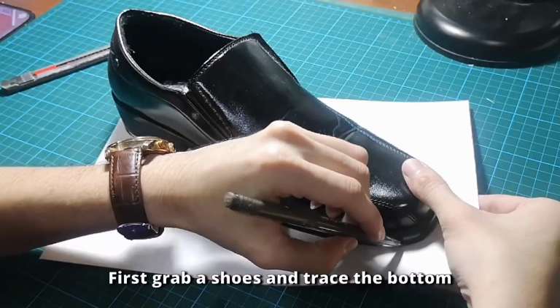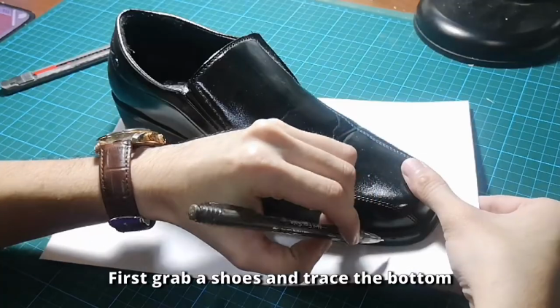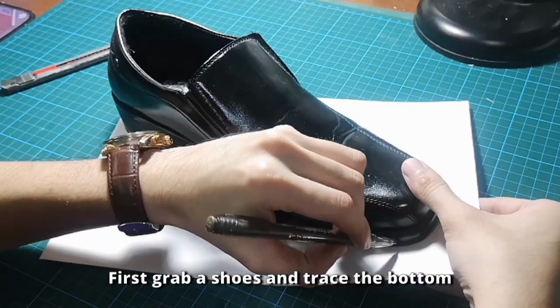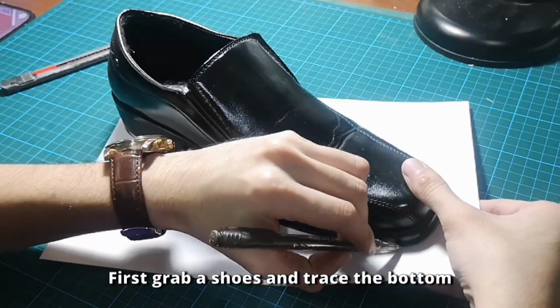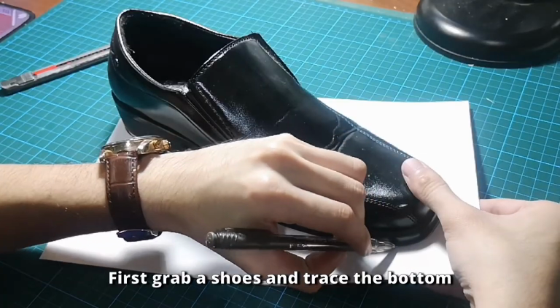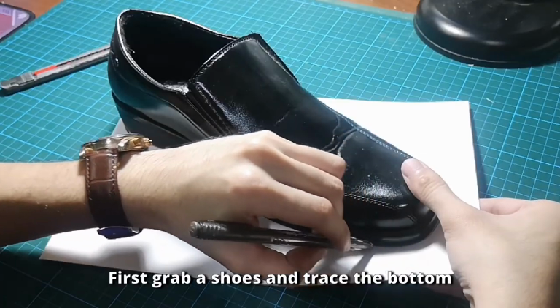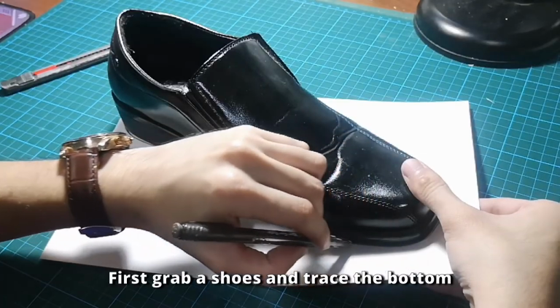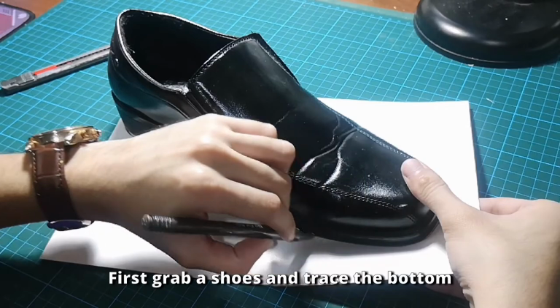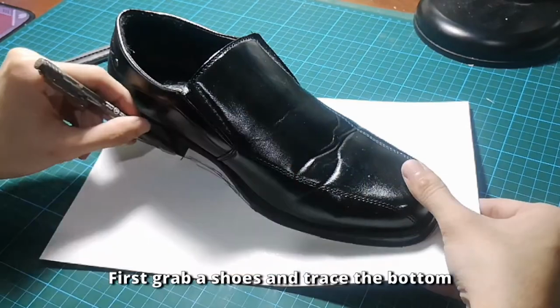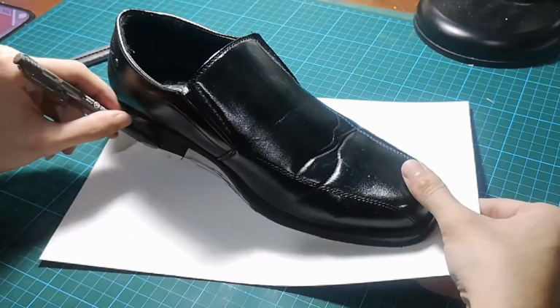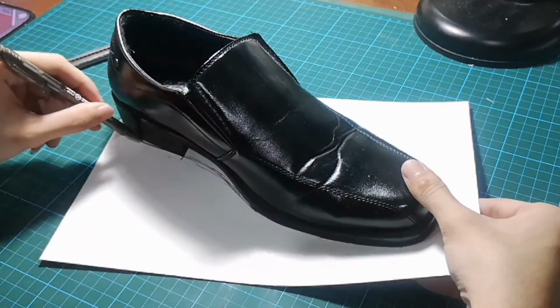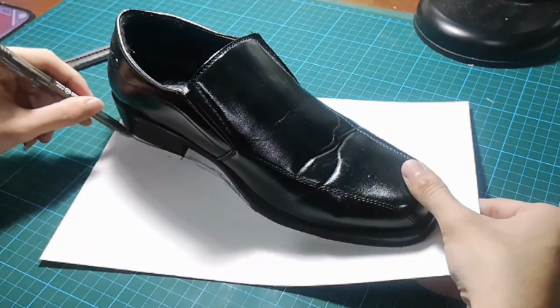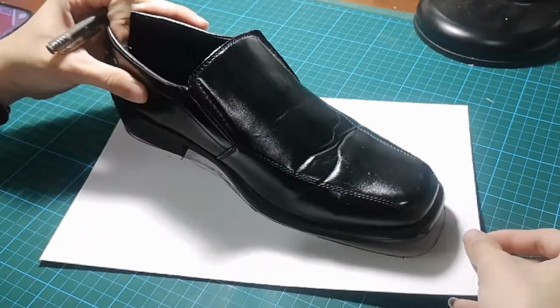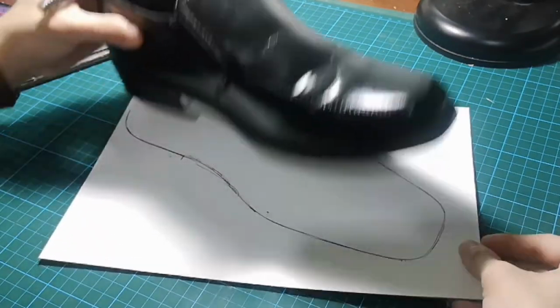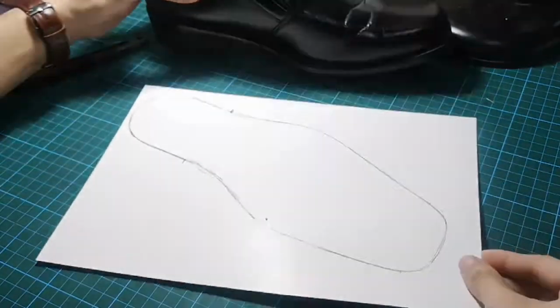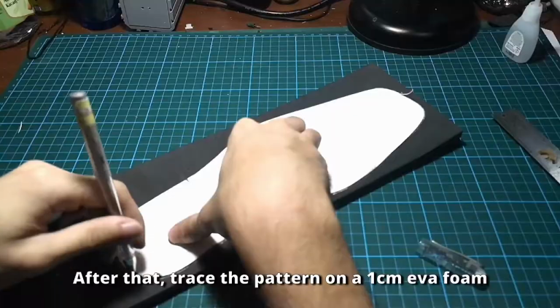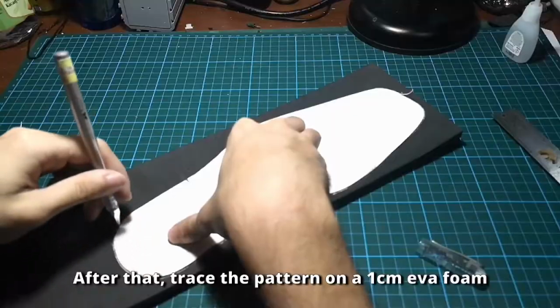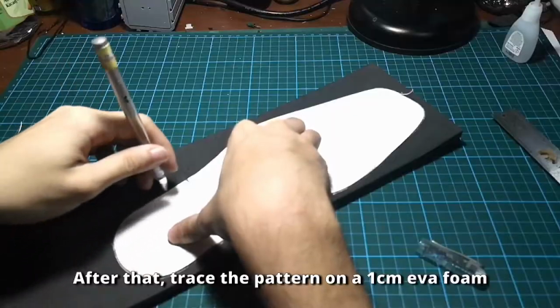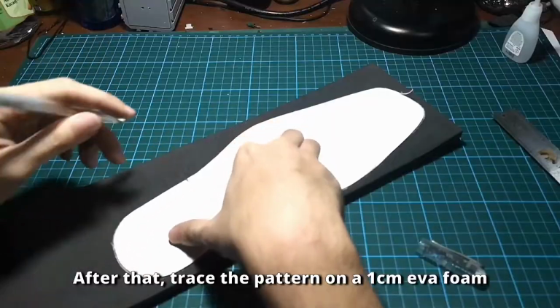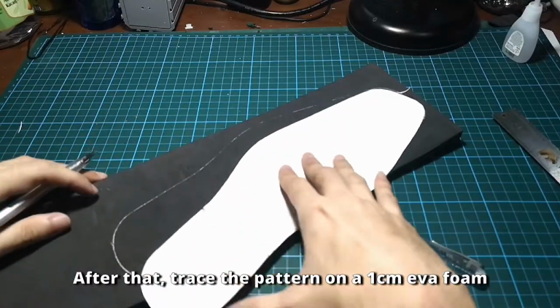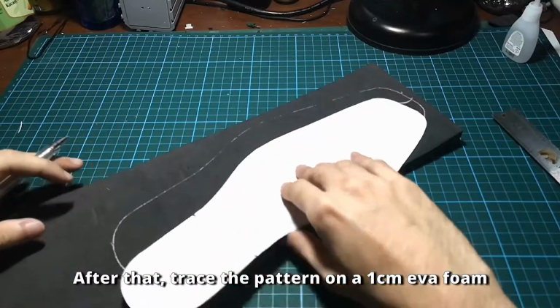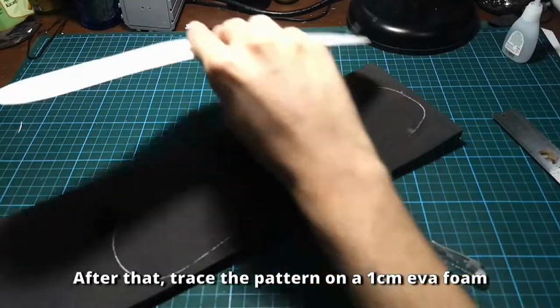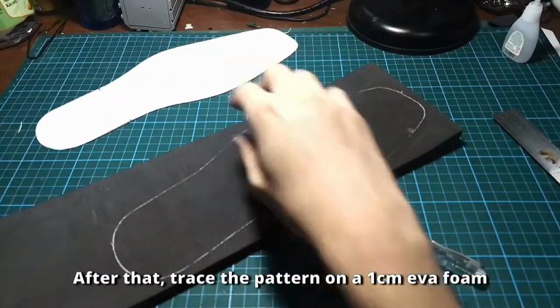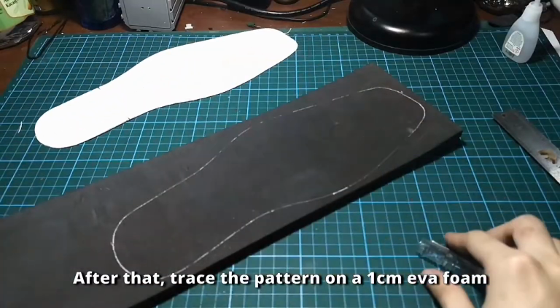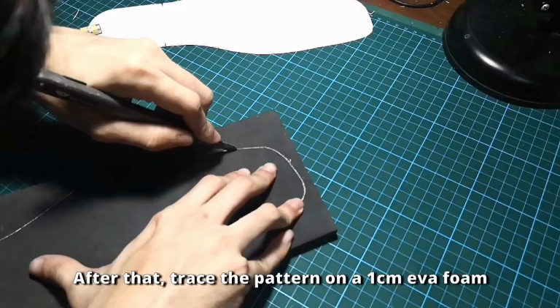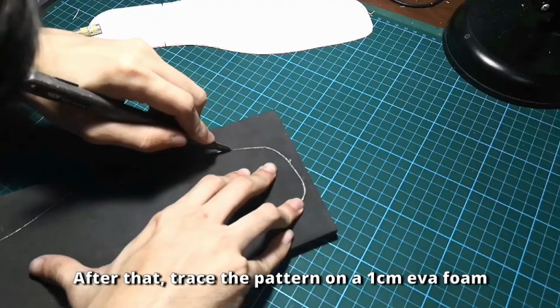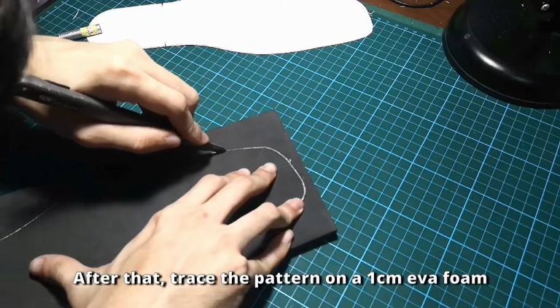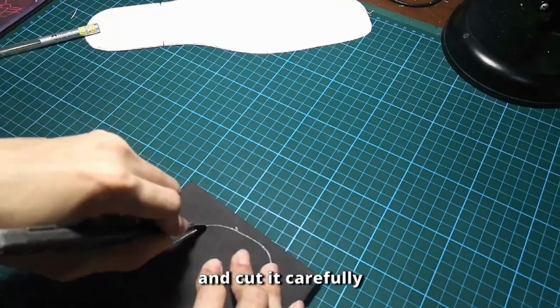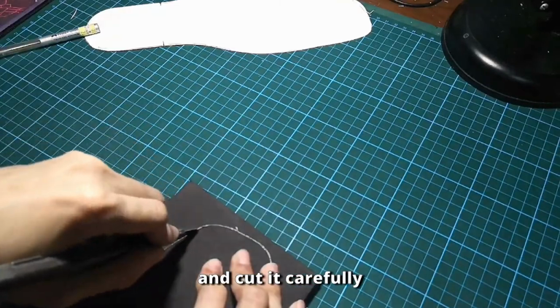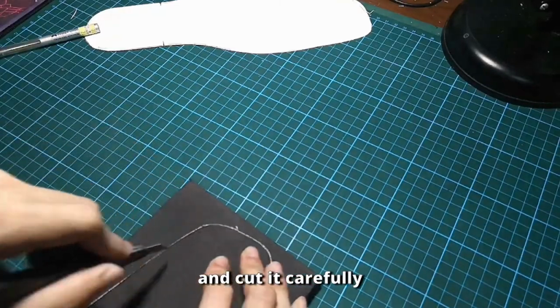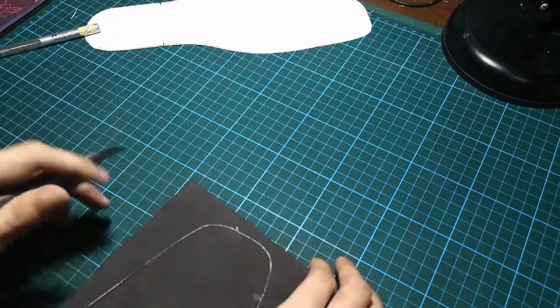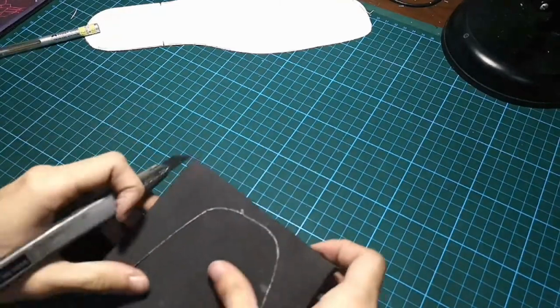First, scrape the shoes and trace the bottom. After that, trace the pattern on a 1cm EVA foam and cut it carefully.